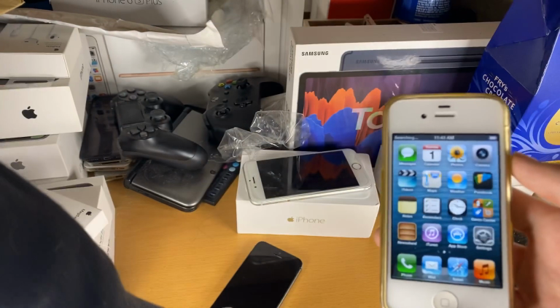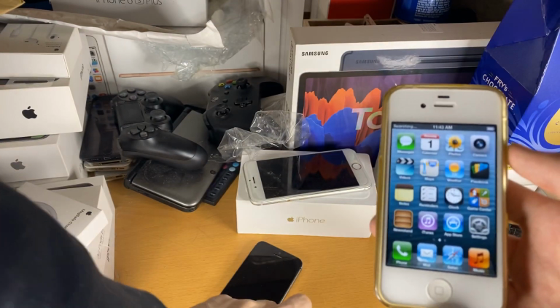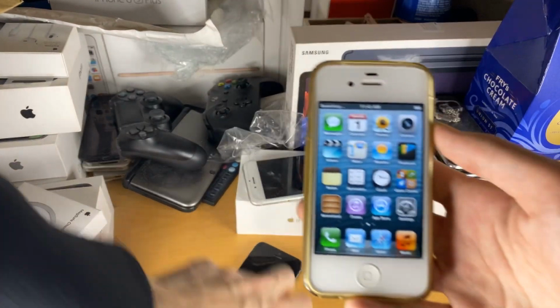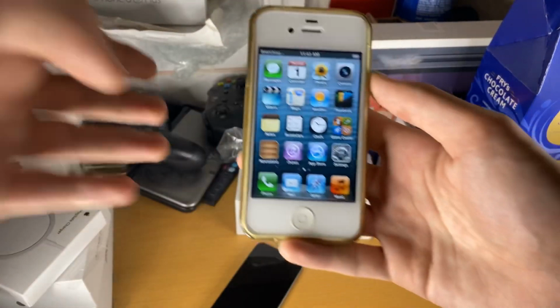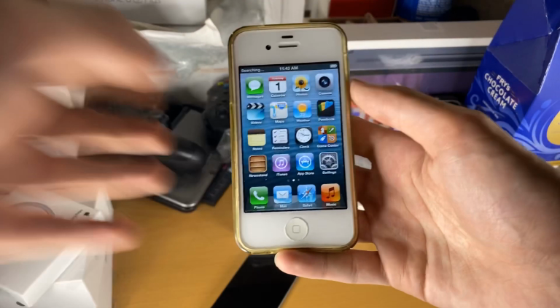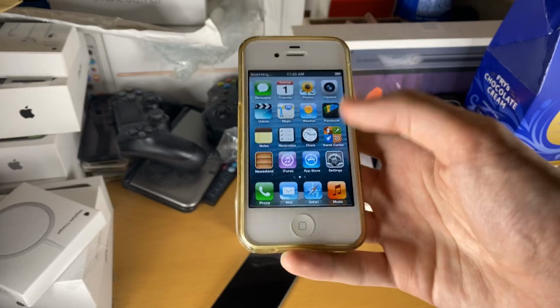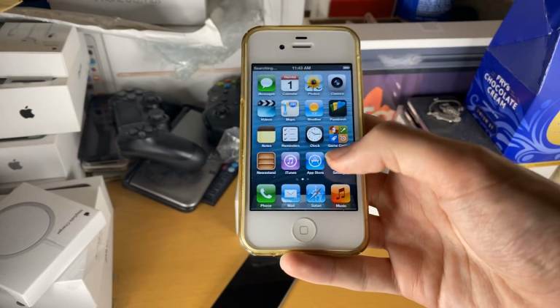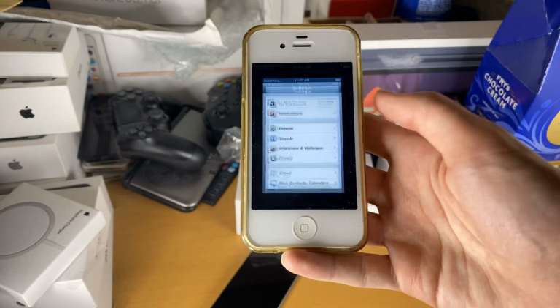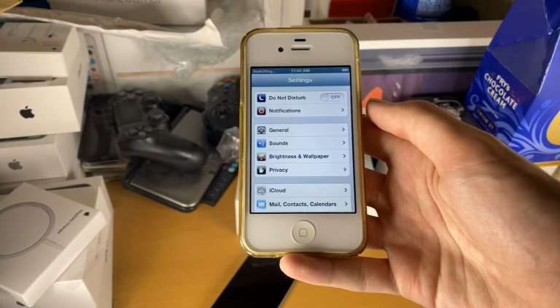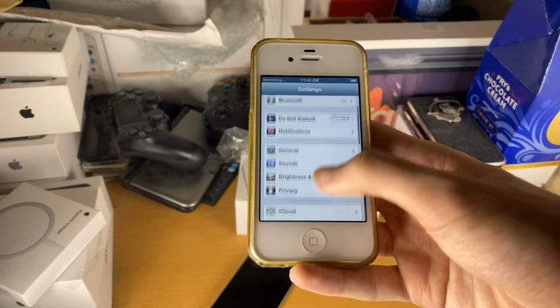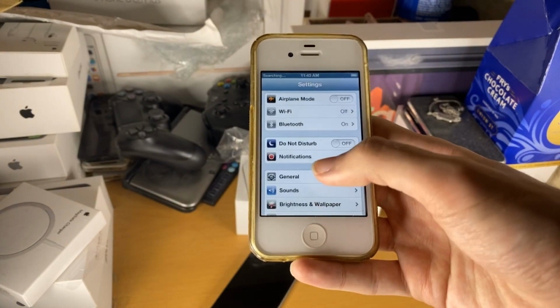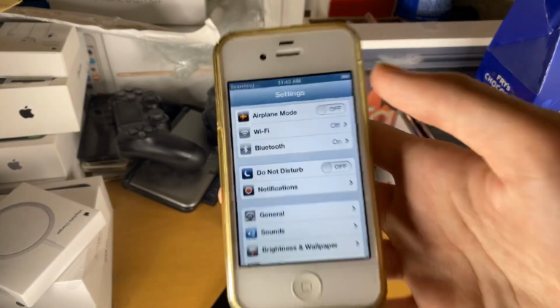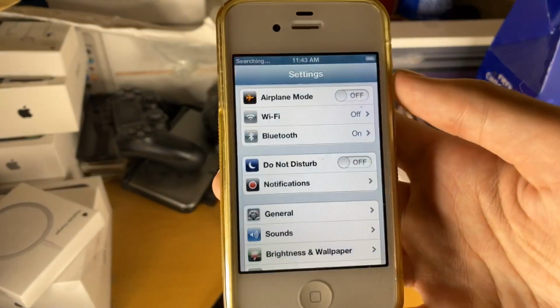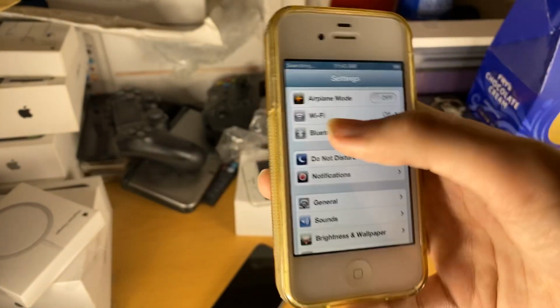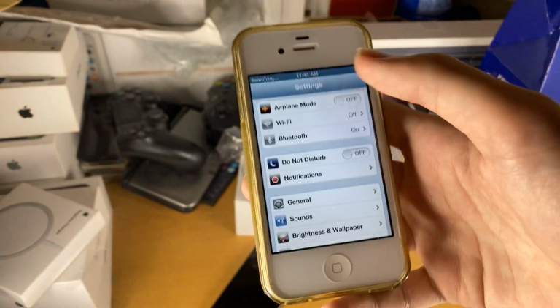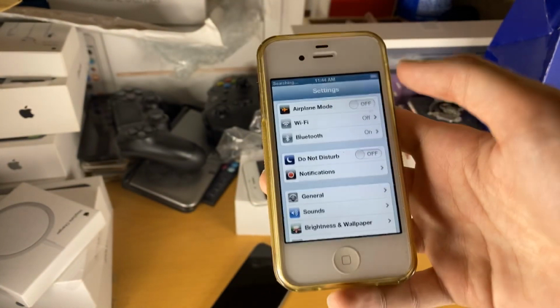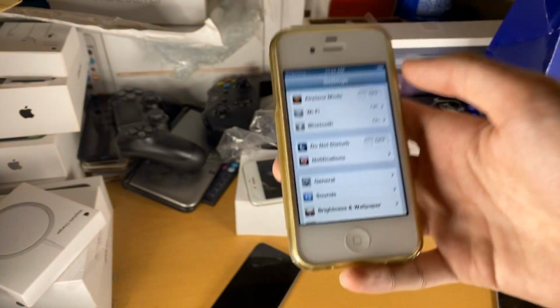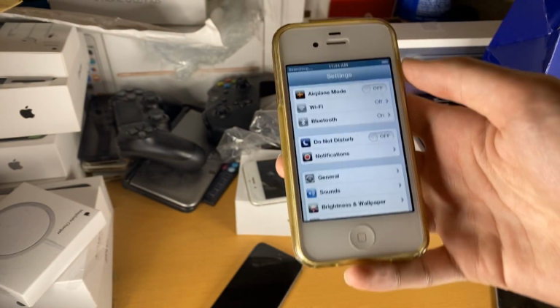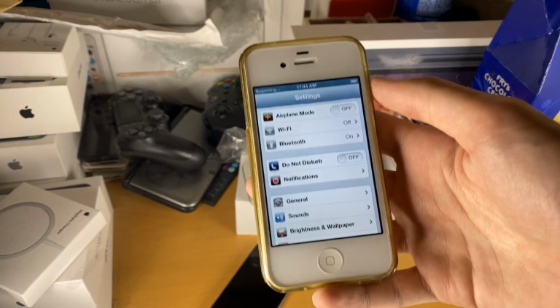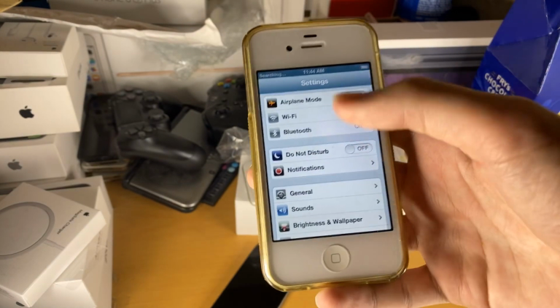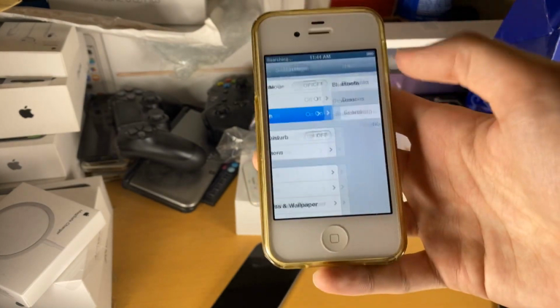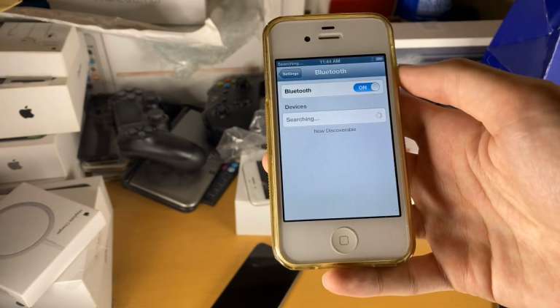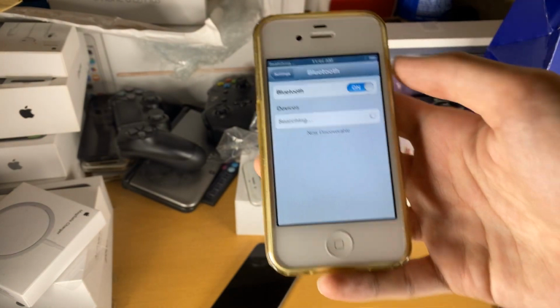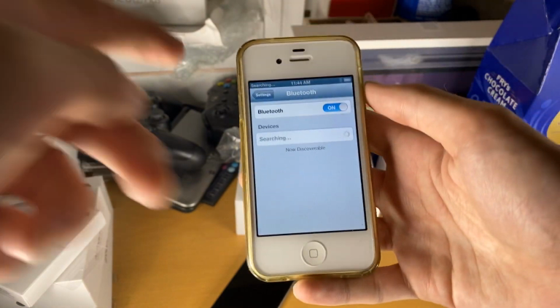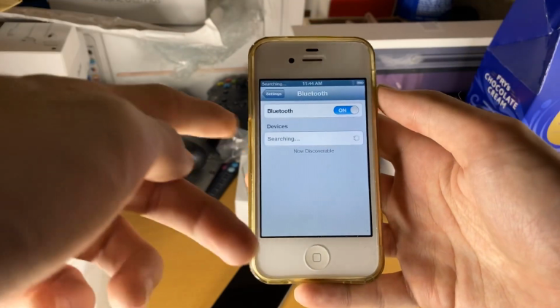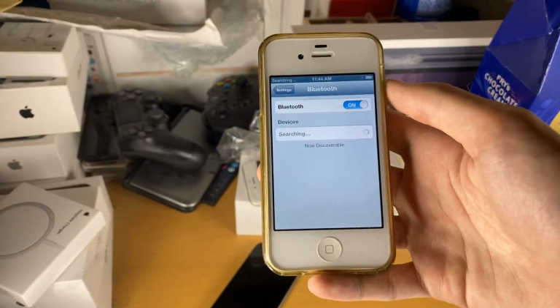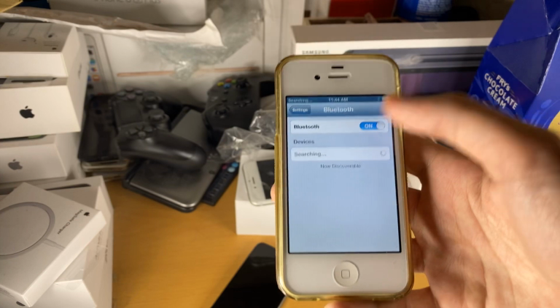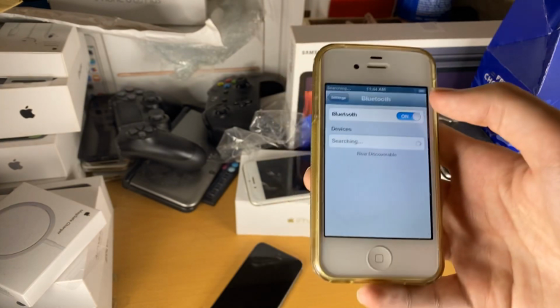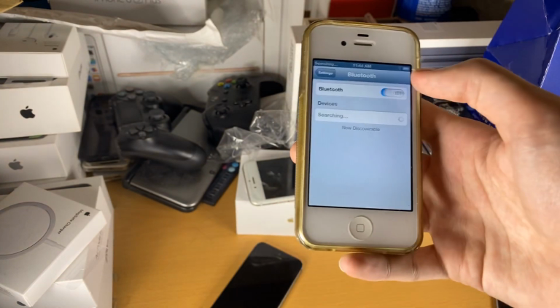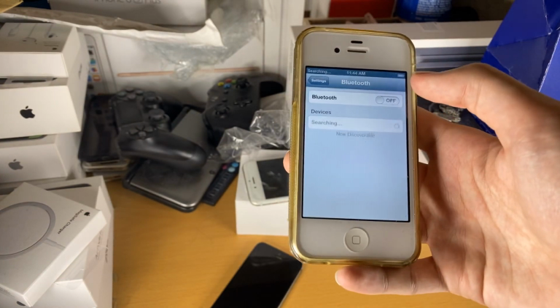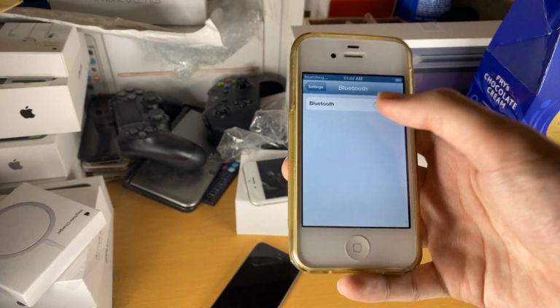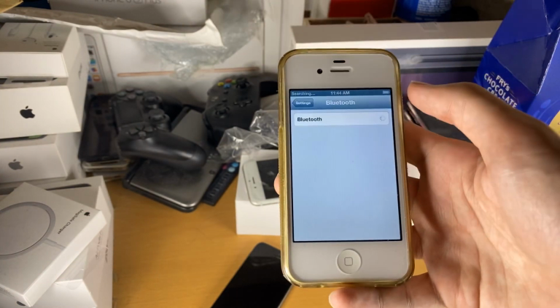First things first, on your iPhone you're going to open up the Settings app, and then you want to find Bluetooth. It will be in the same place on iOS 9 and iOS 6, so just tap on this. And you want to make sure Bluetooth is turned on — if it's off, you just want to turn it on.